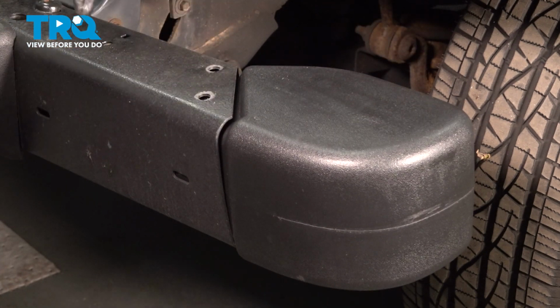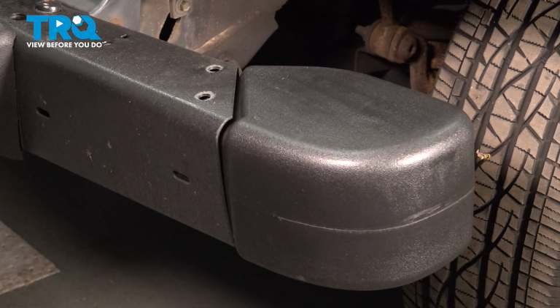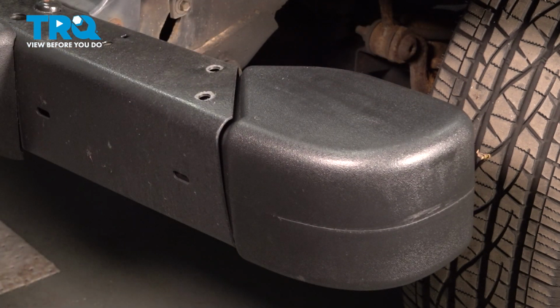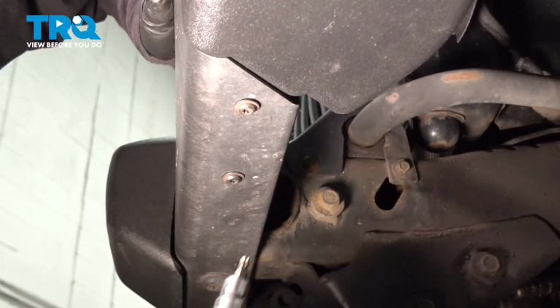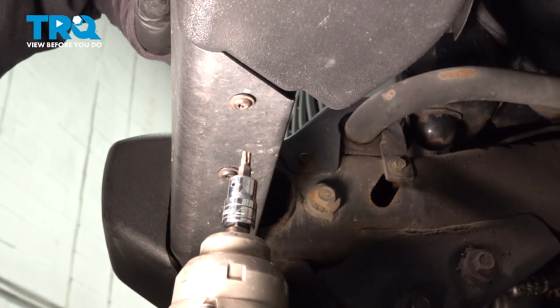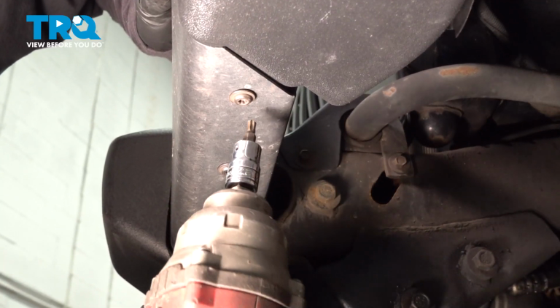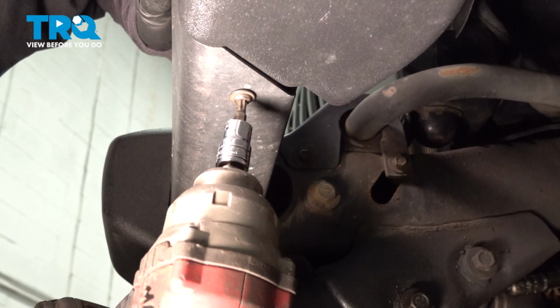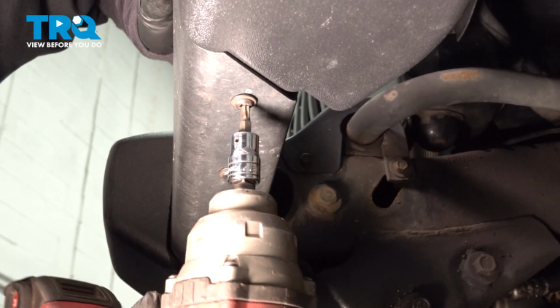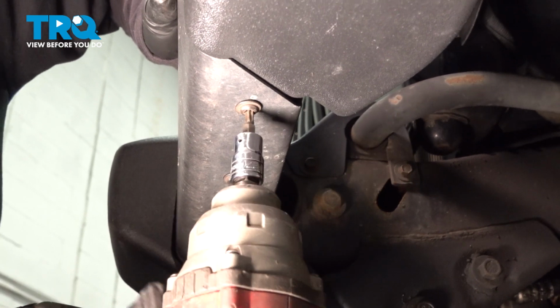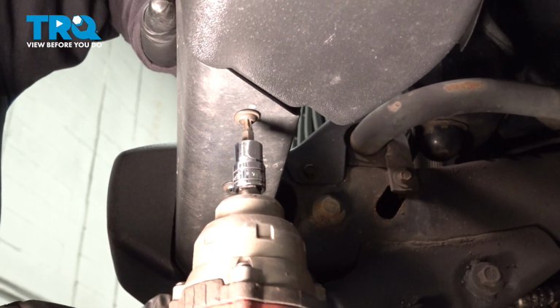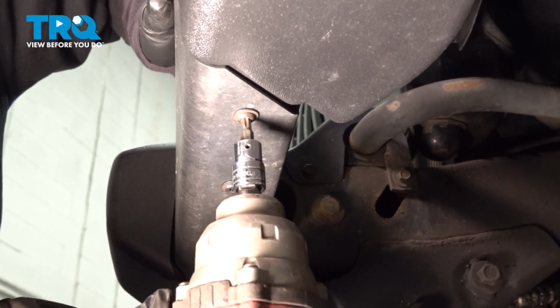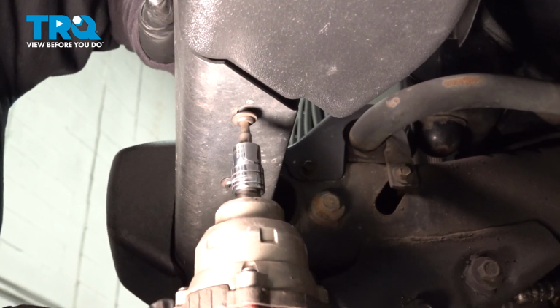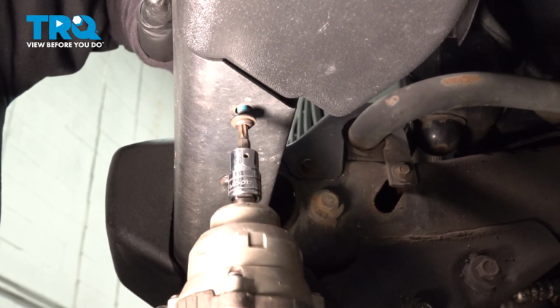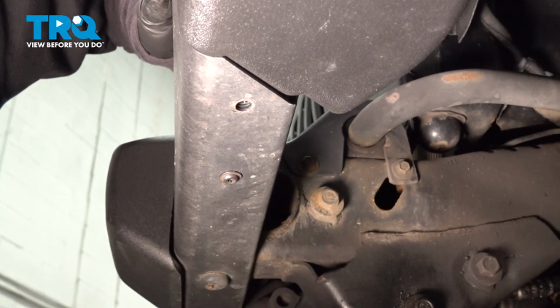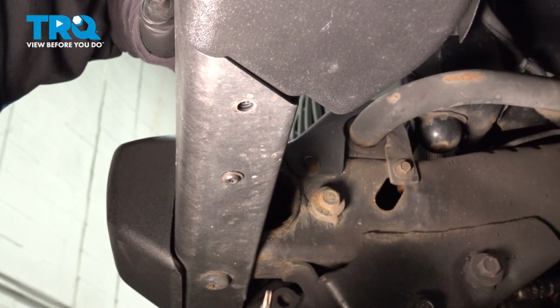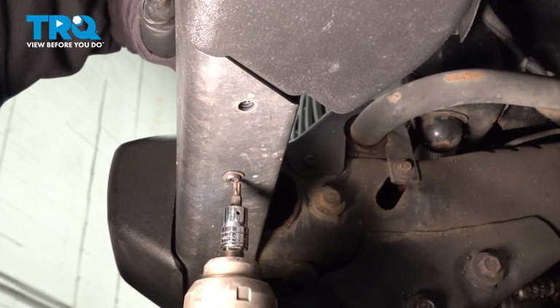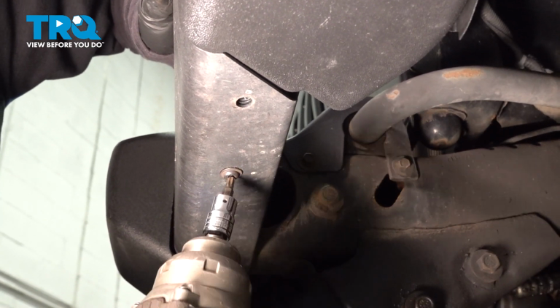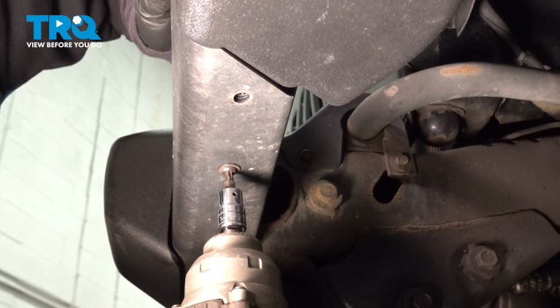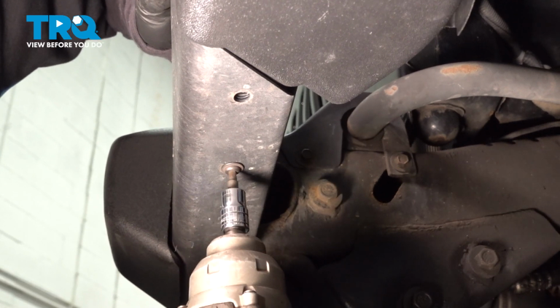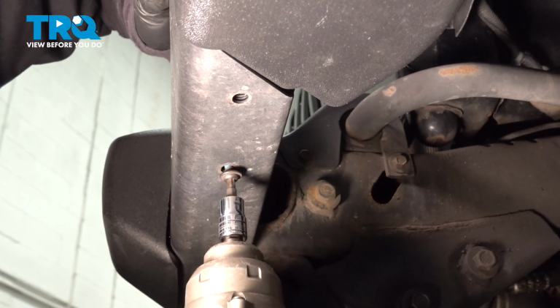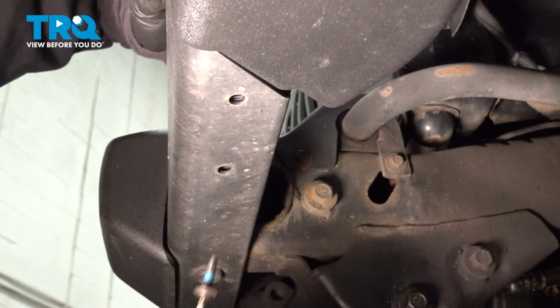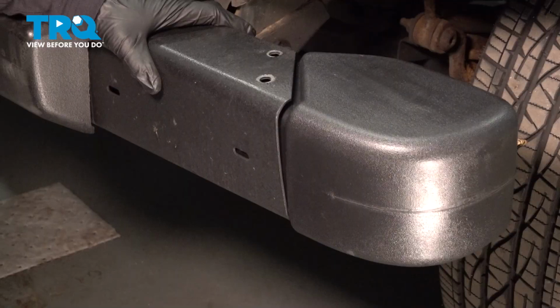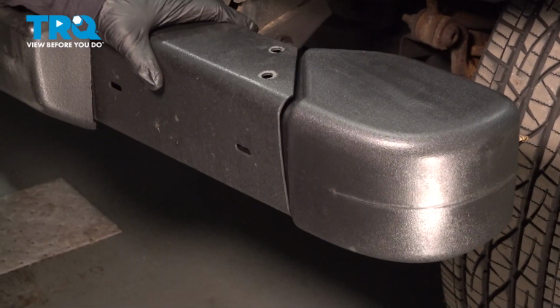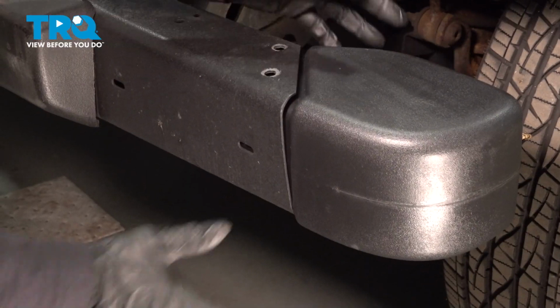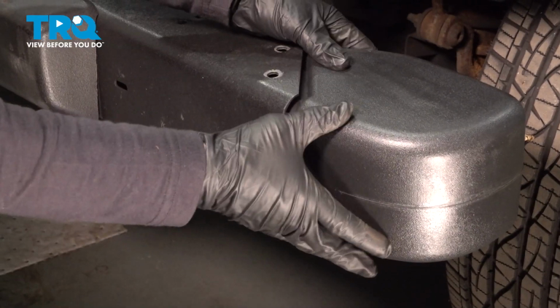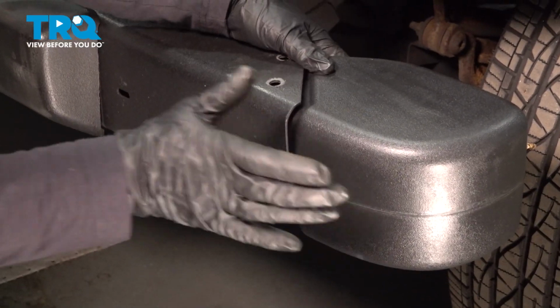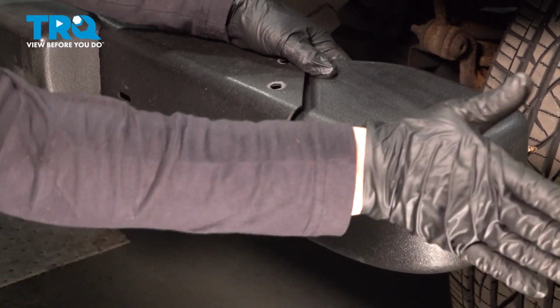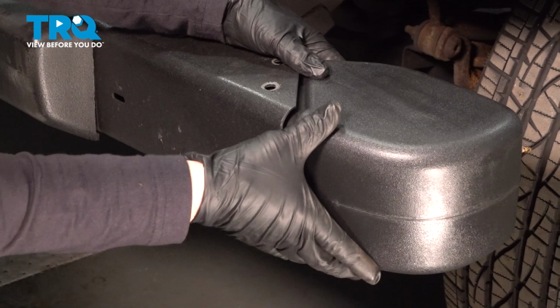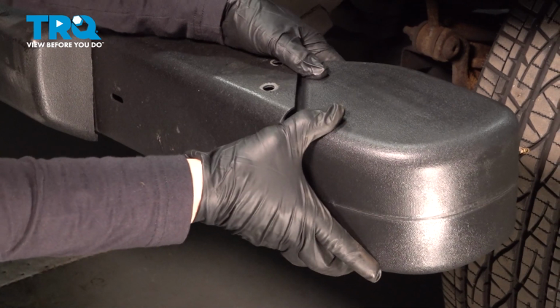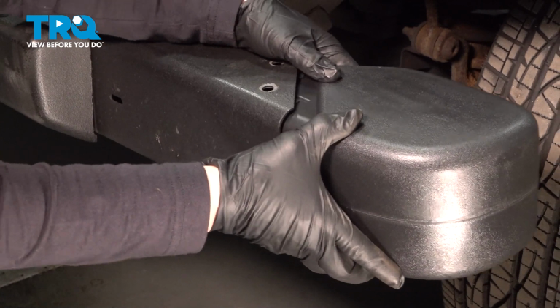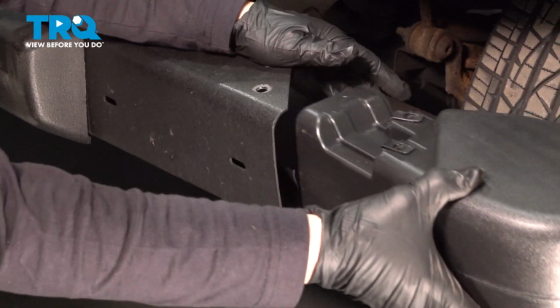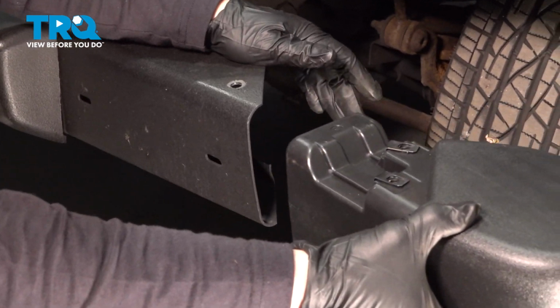And then there are two on the bottom. You're just going to grab the end and pull it out towards the side — just like that.